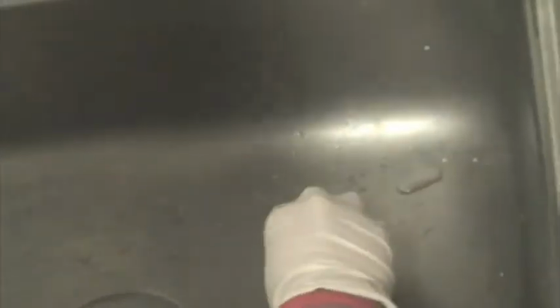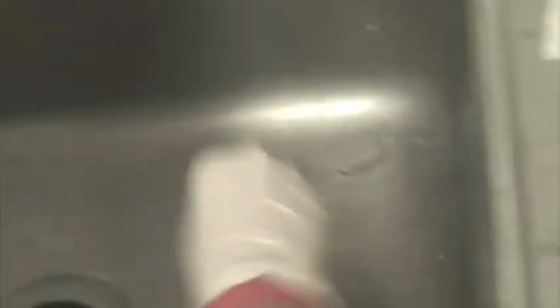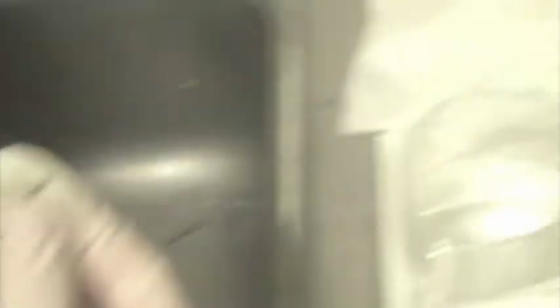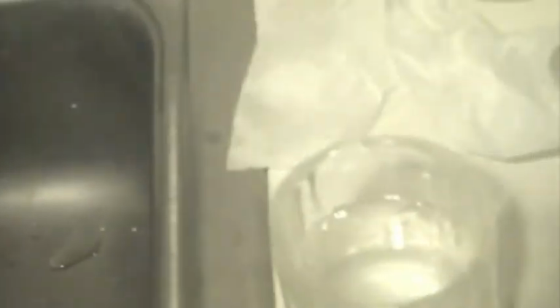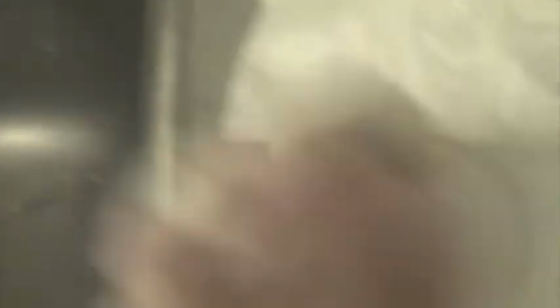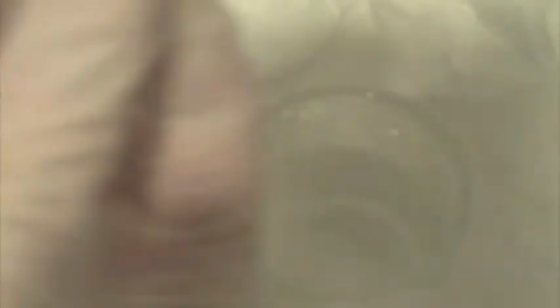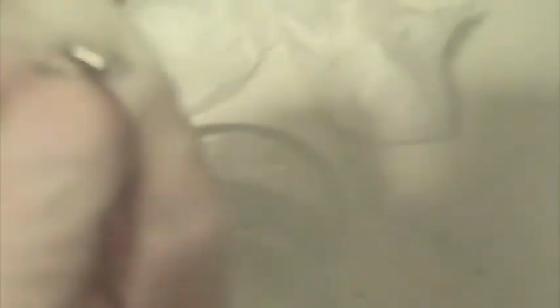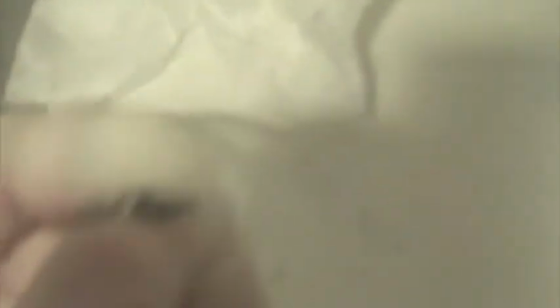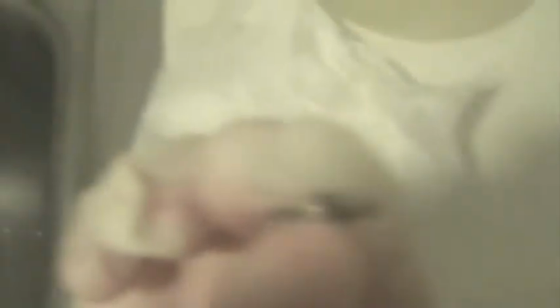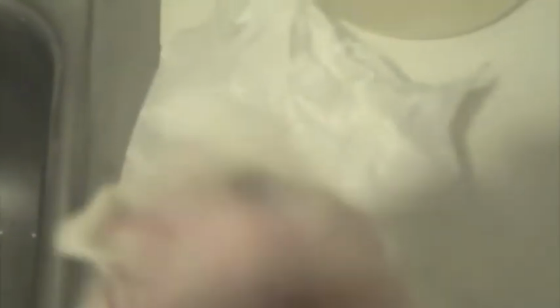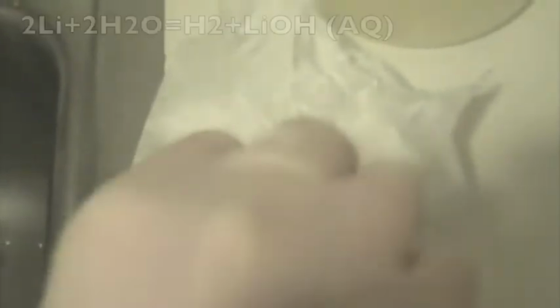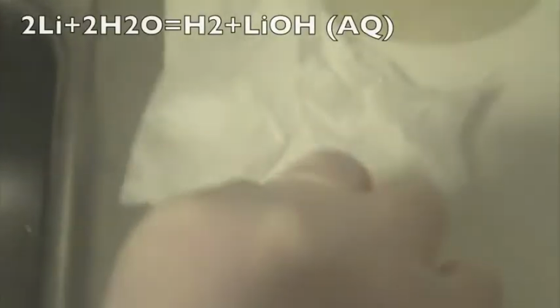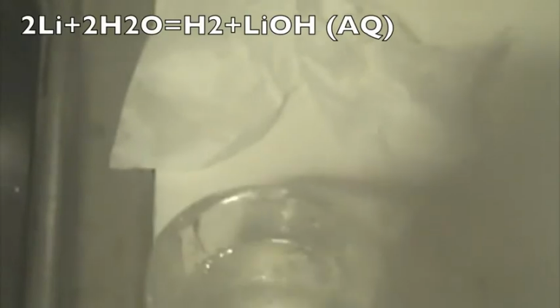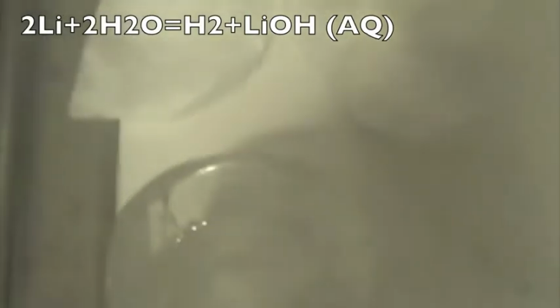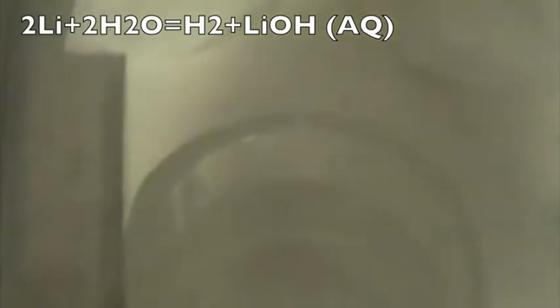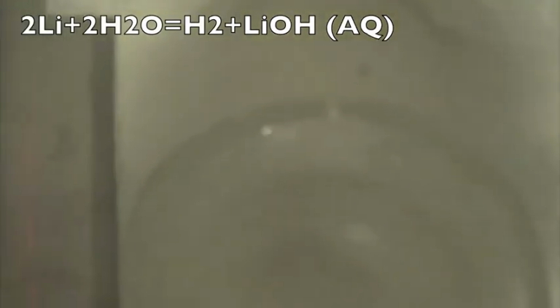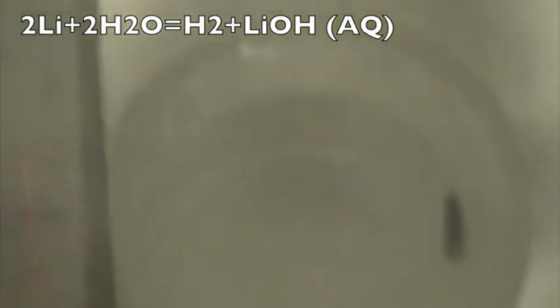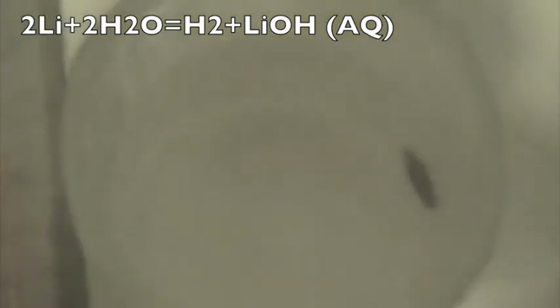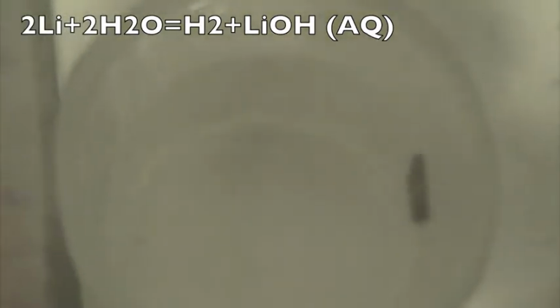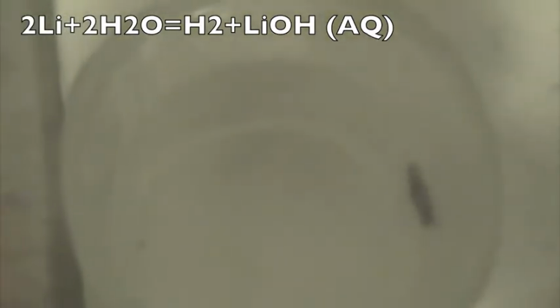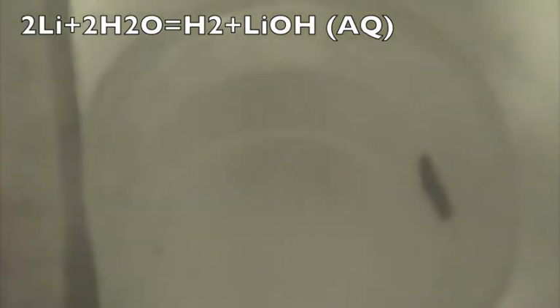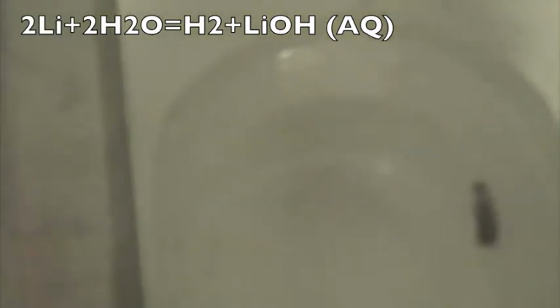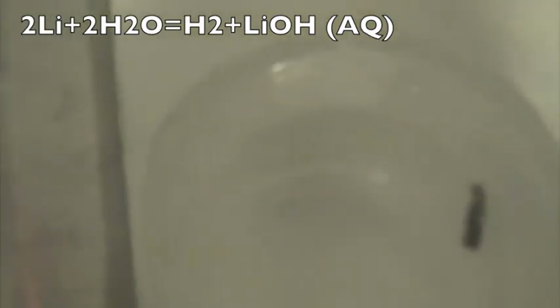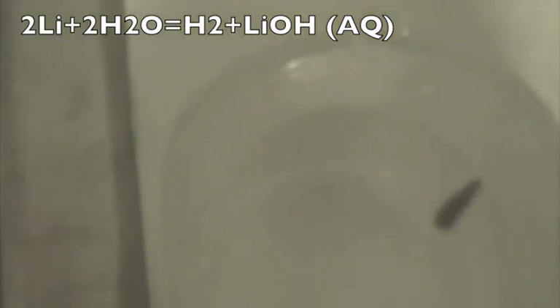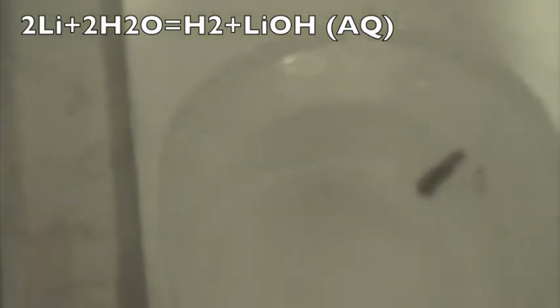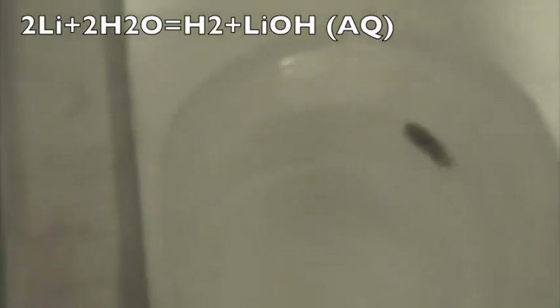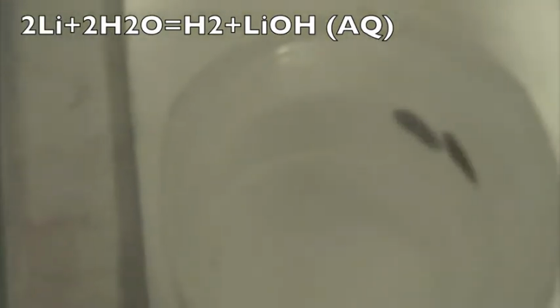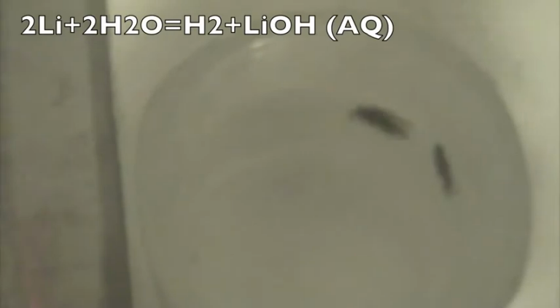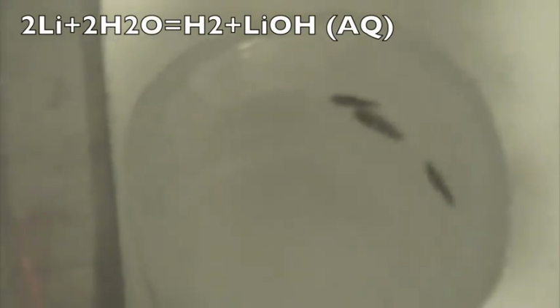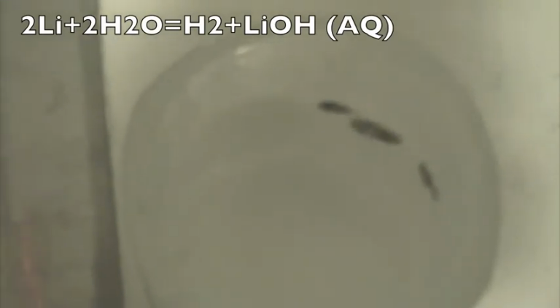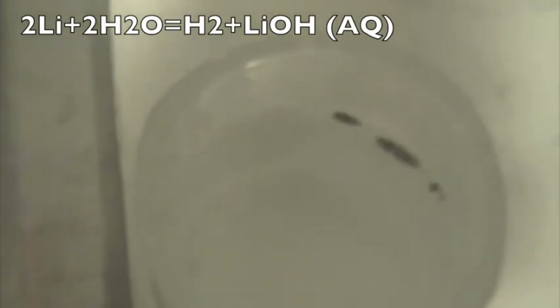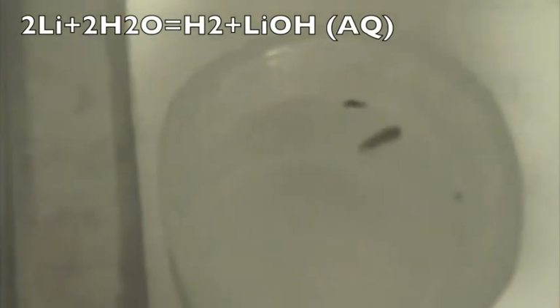And now I'm just going to add it. So, there it is in my hand, and it's shiny when it's cut, and it's starting to react, releasing hydrogen gas and making lithium hydroxide in an aqueous solution.